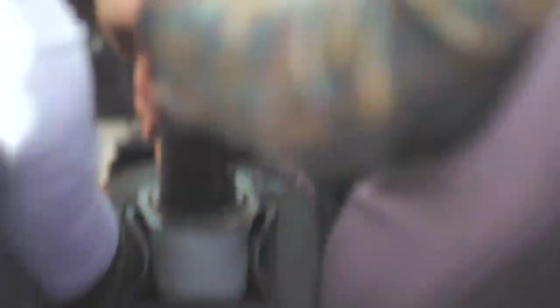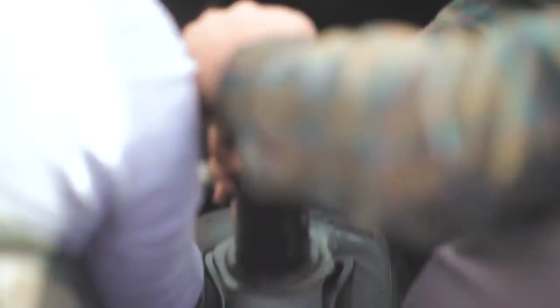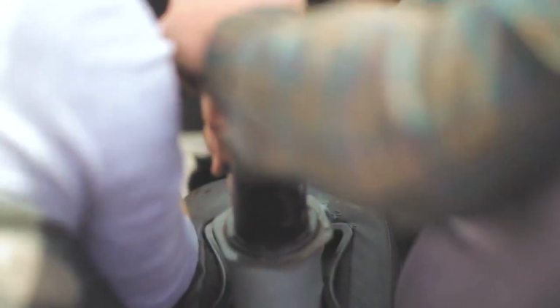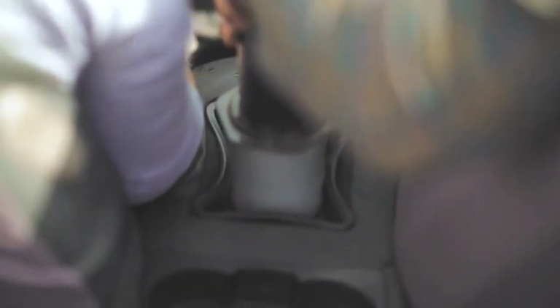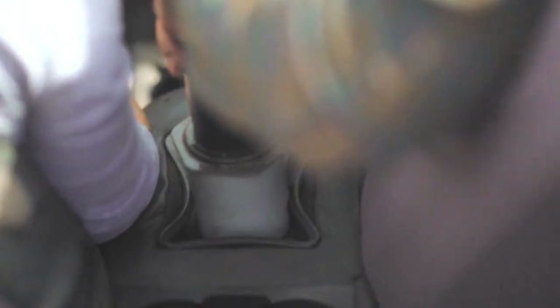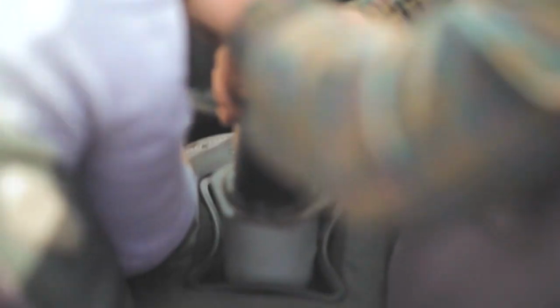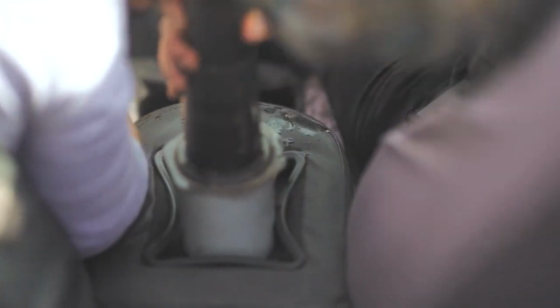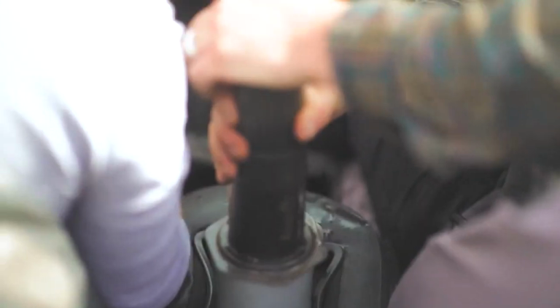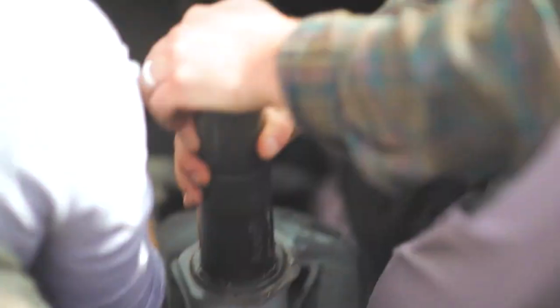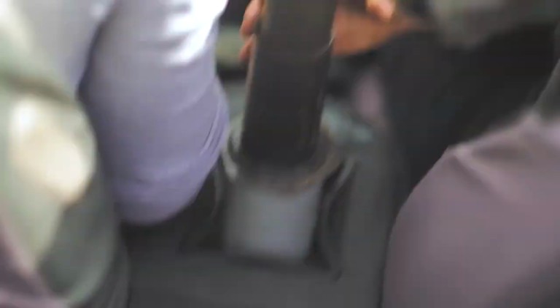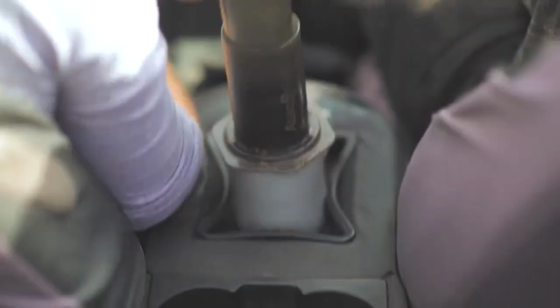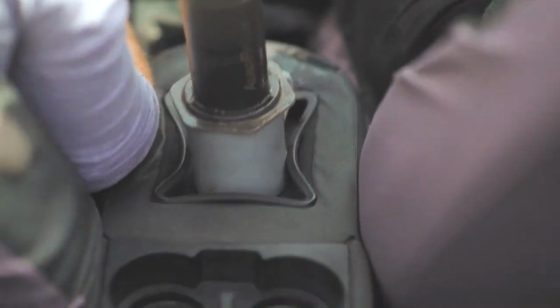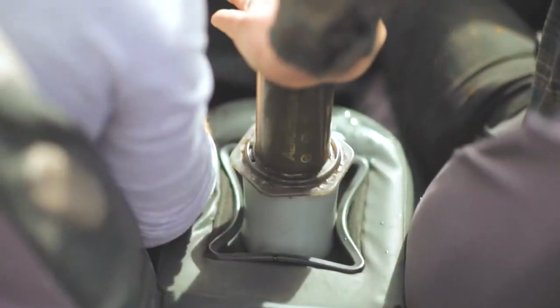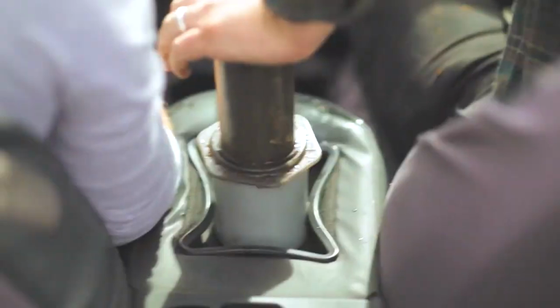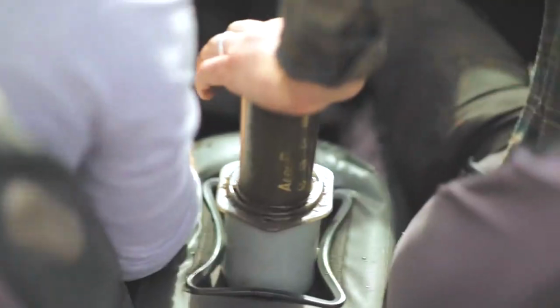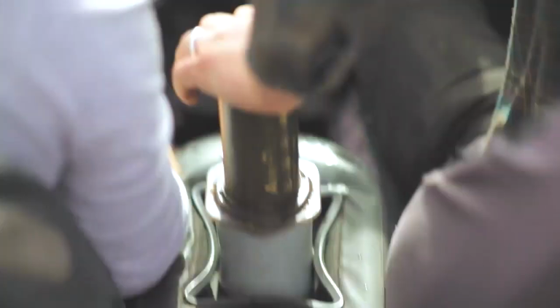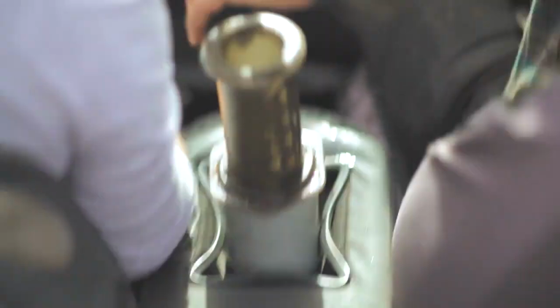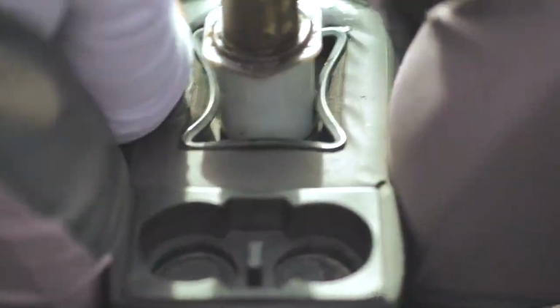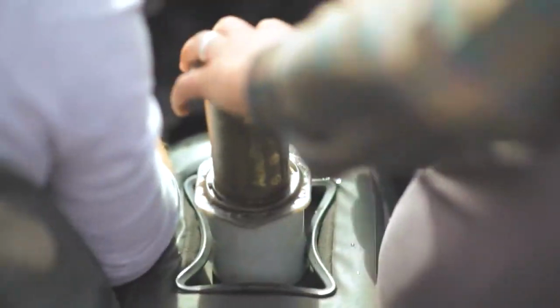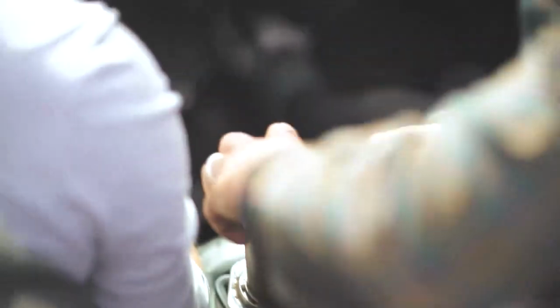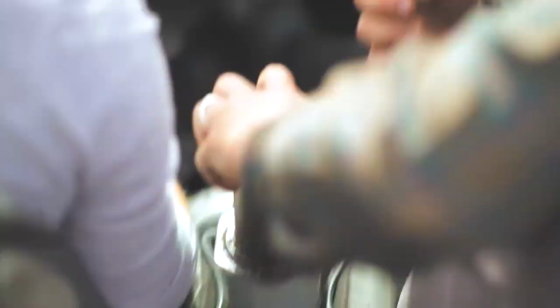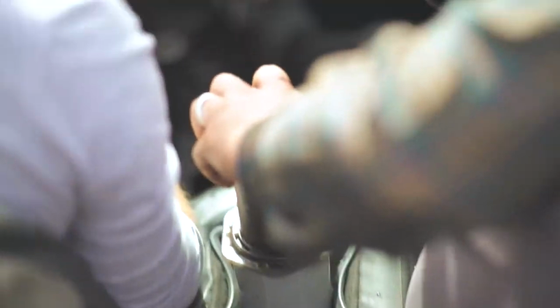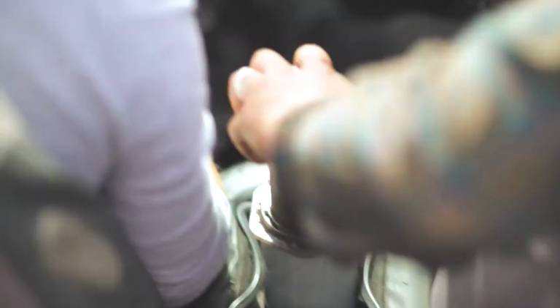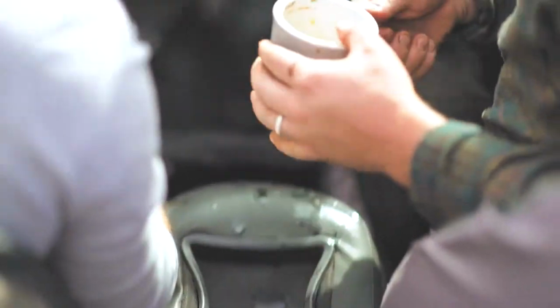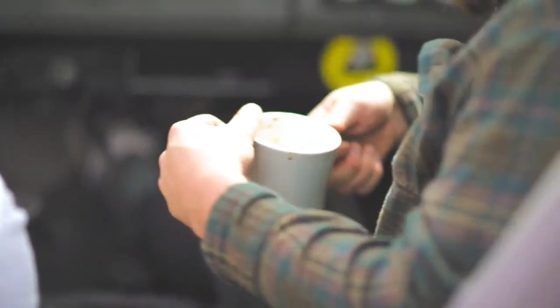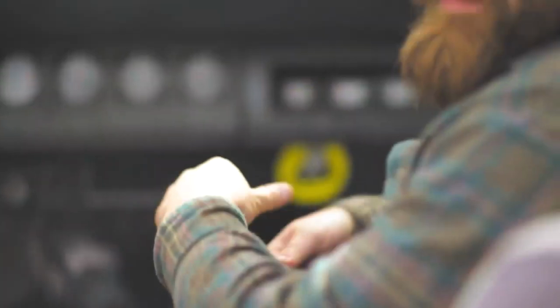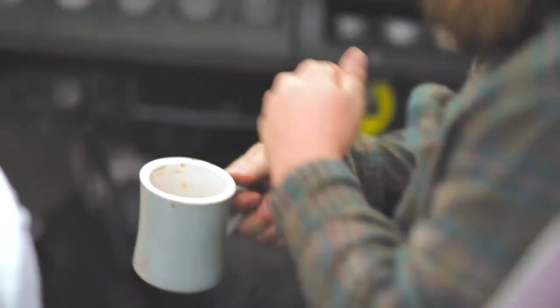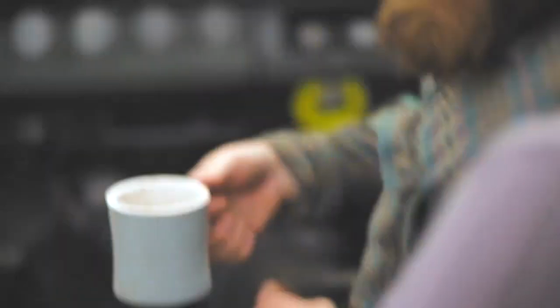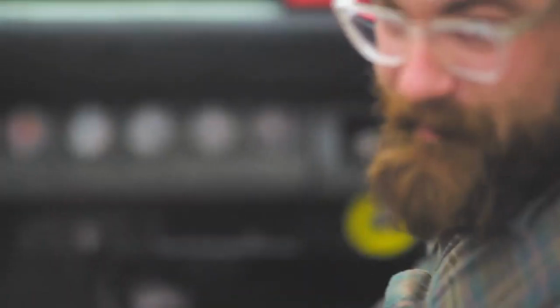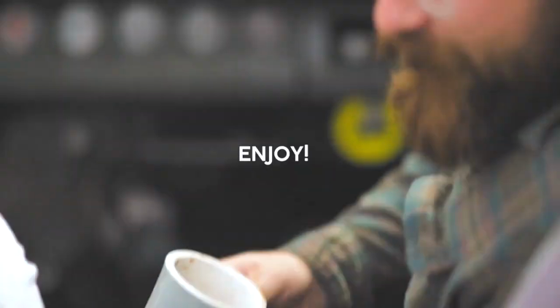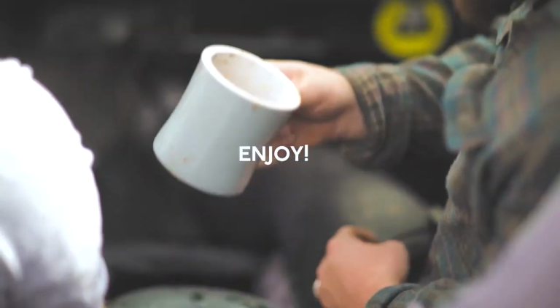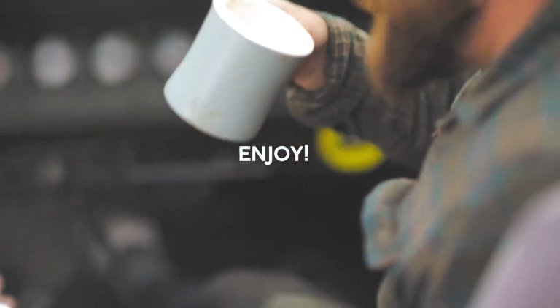We're shooting for a 30-second plunge, making it one minute total brew time. Once you start to hear a bubbling, fizzing sound, that's when you stop. Now we have a delicious 9-ounce cup of Aeropress.